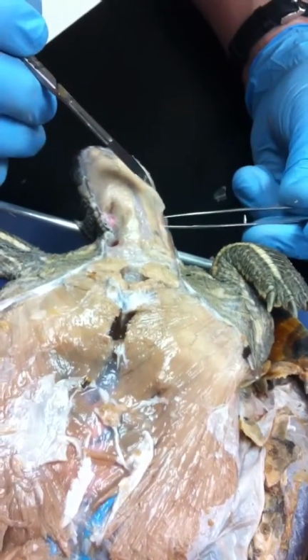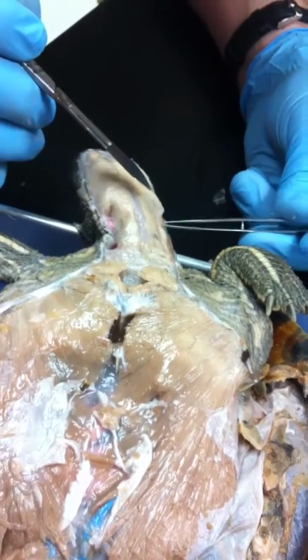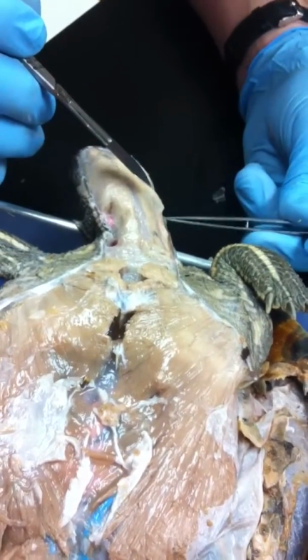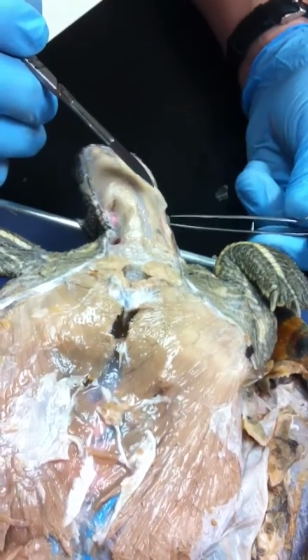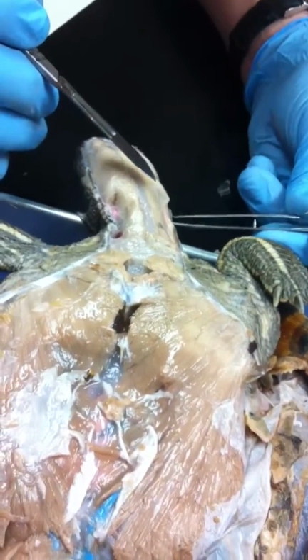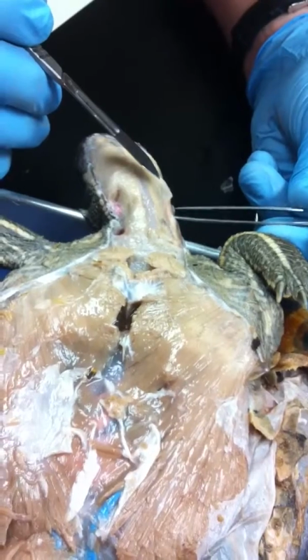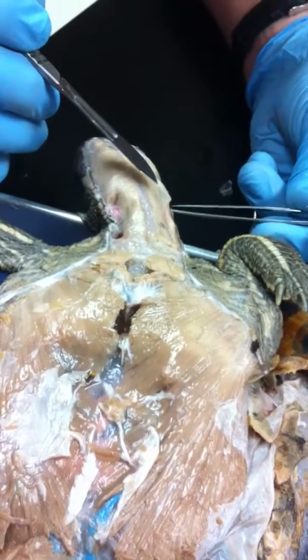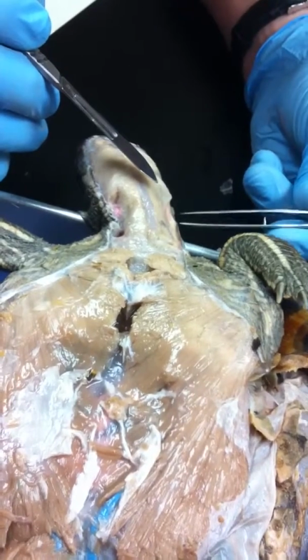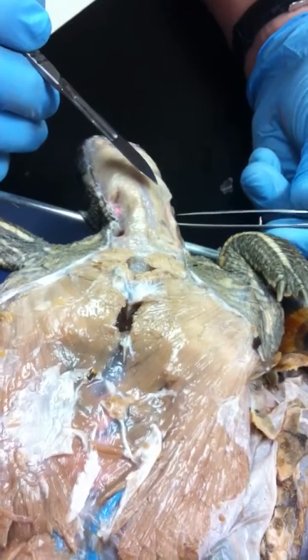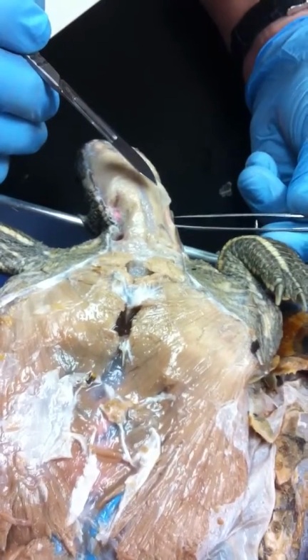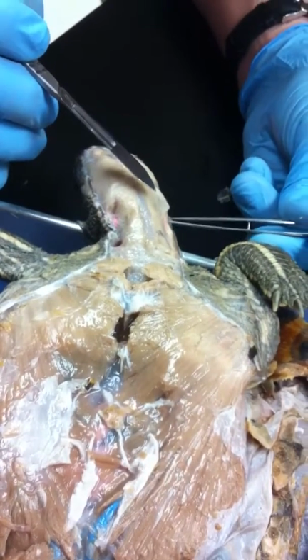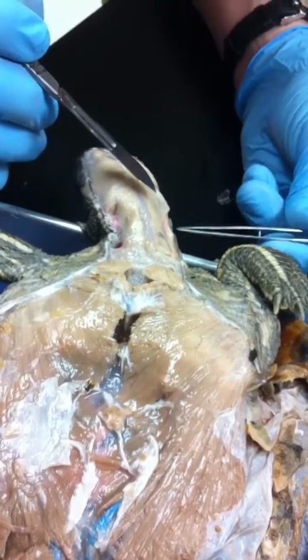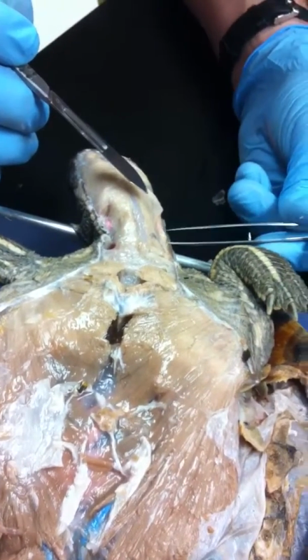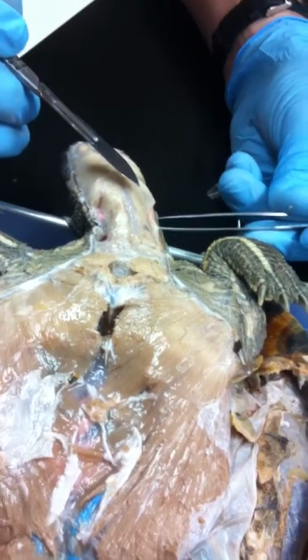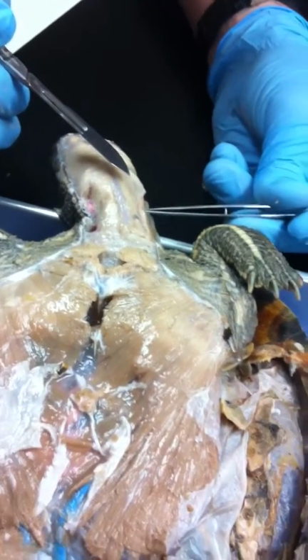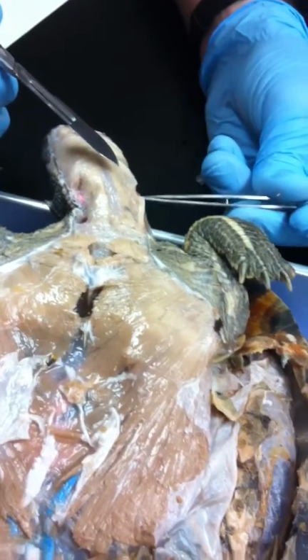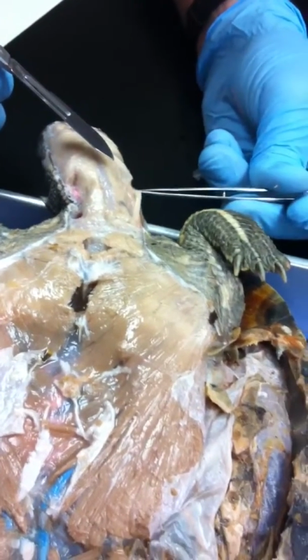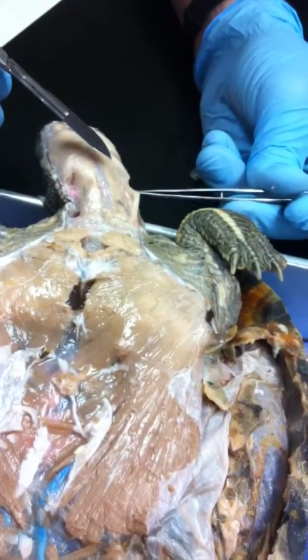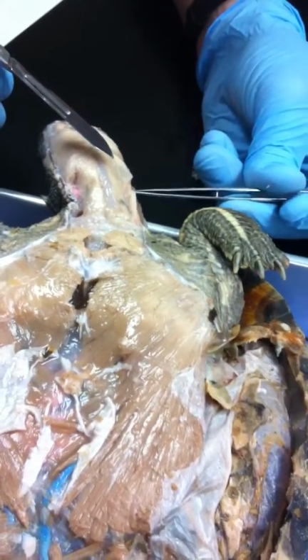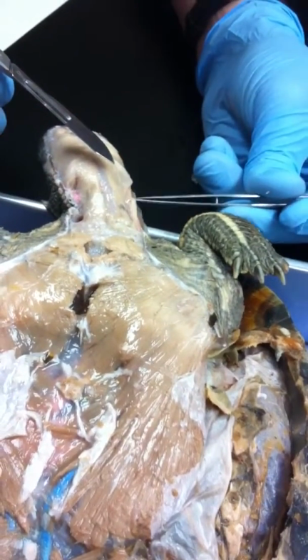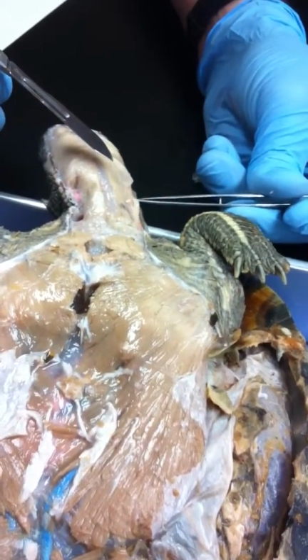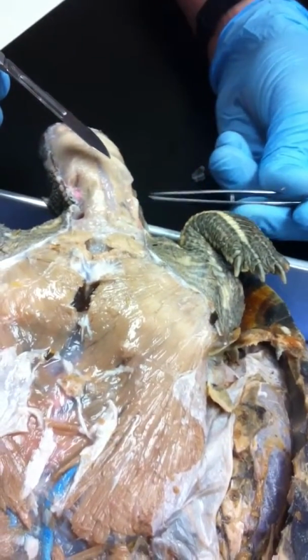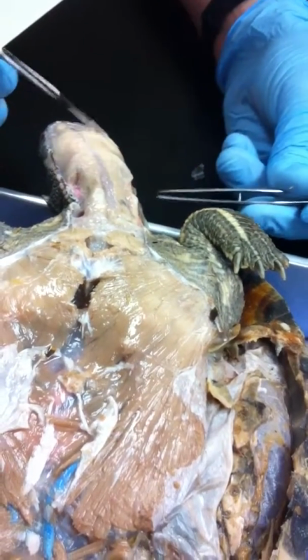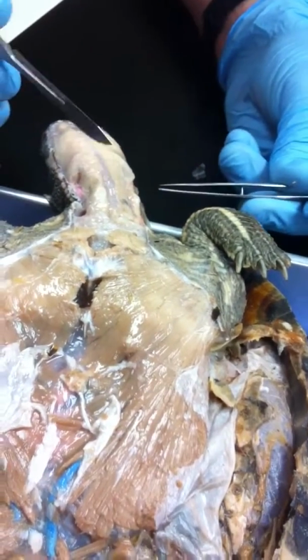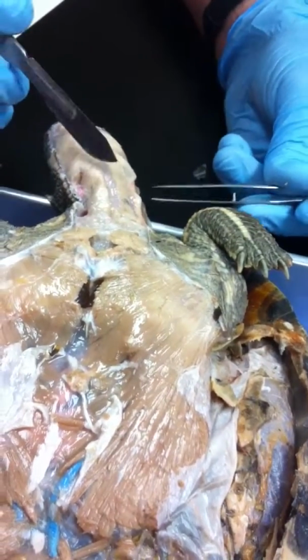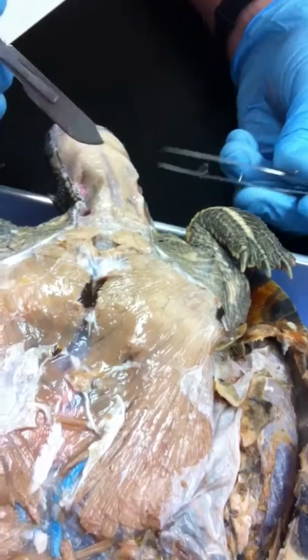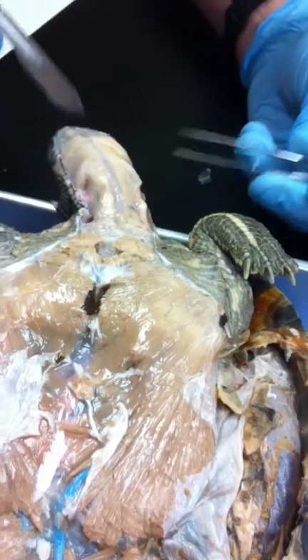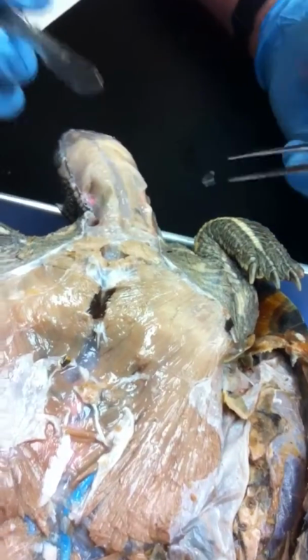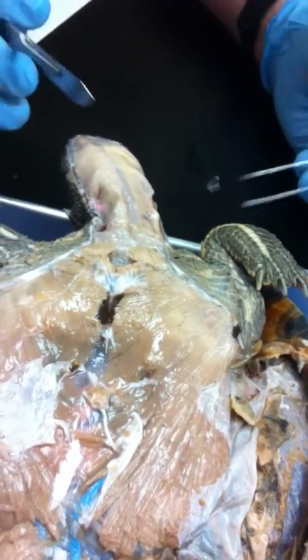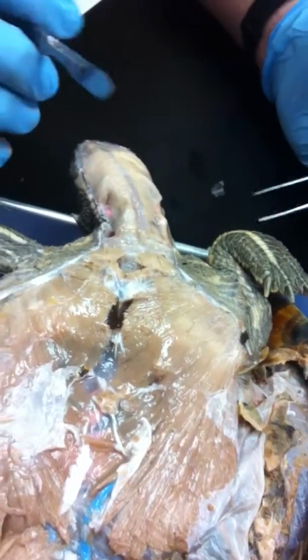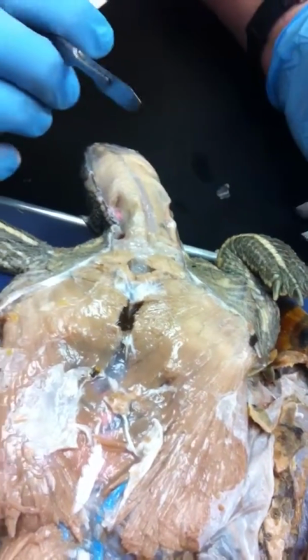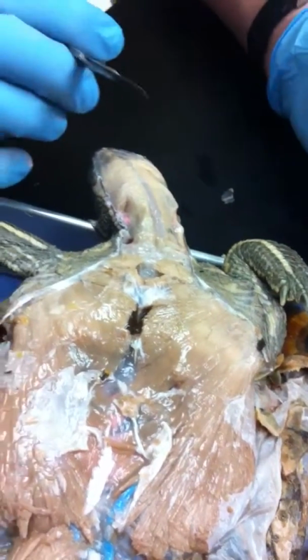This is a pretty small muscle — see that little rubber band there? That's your sternomastoid.